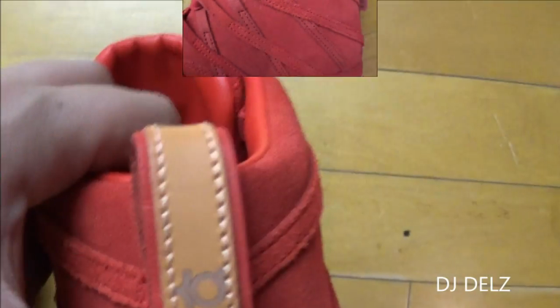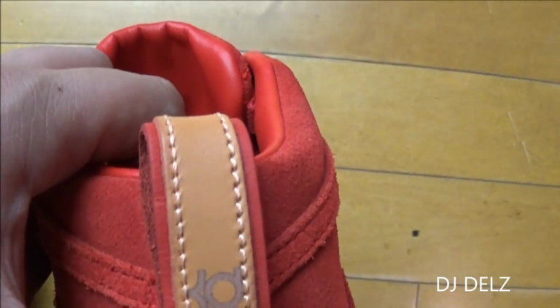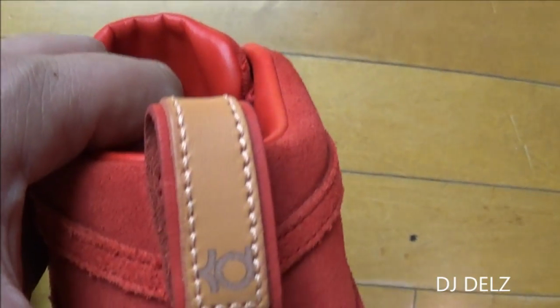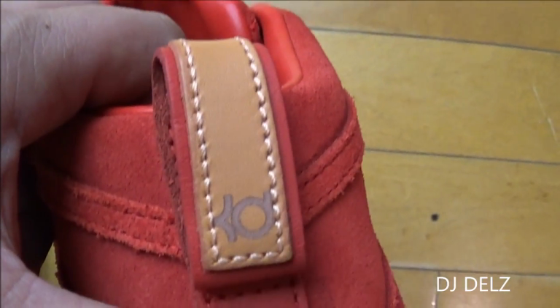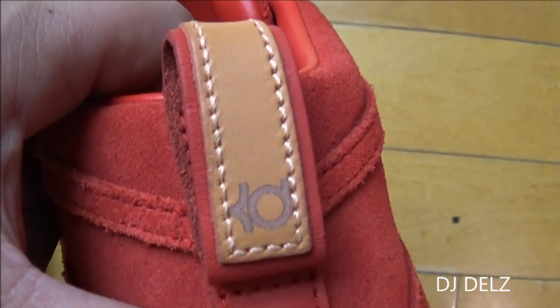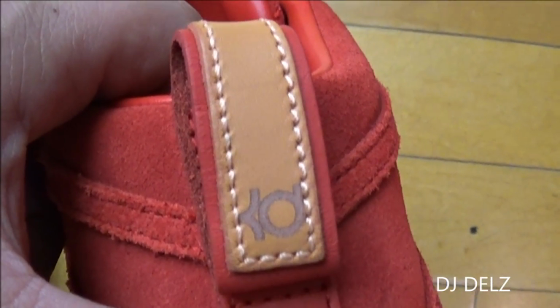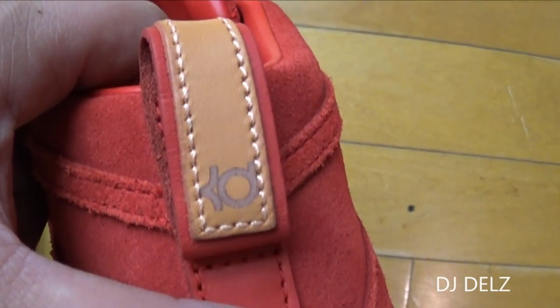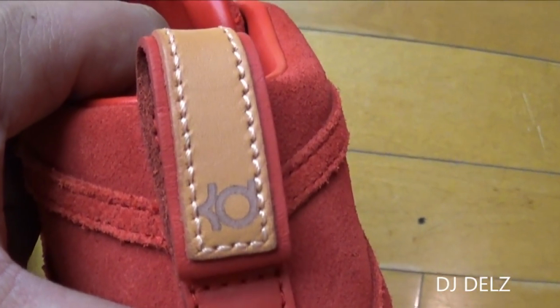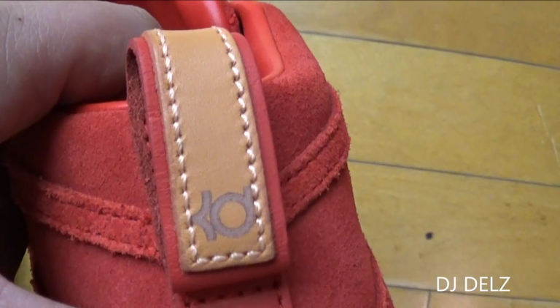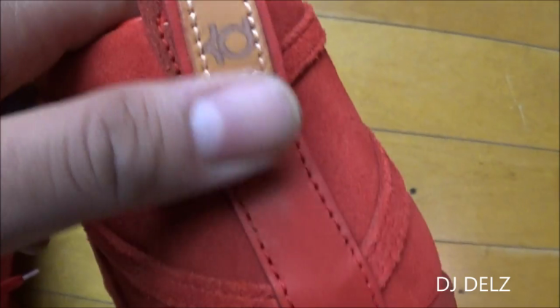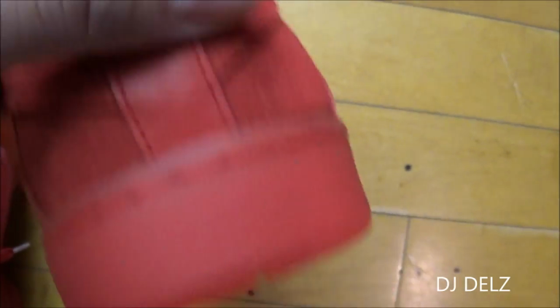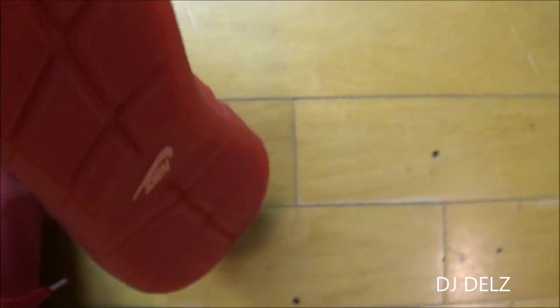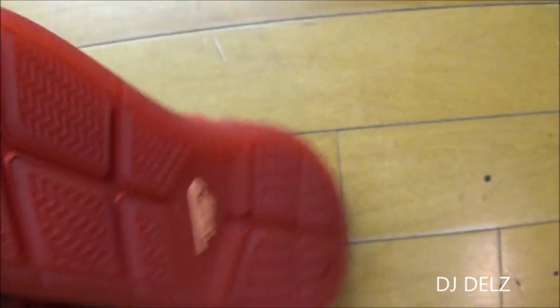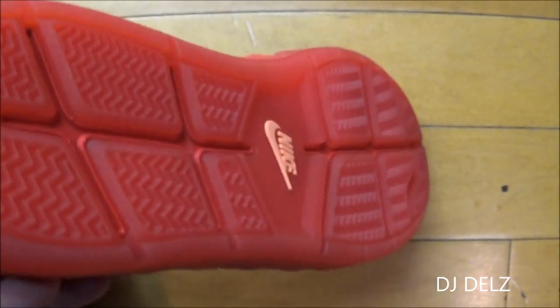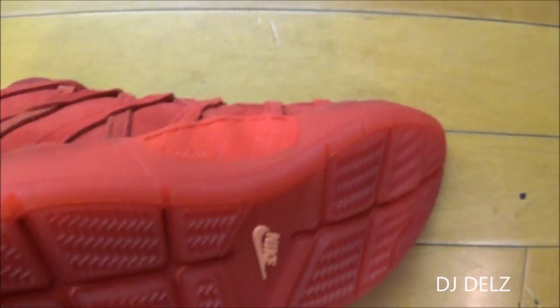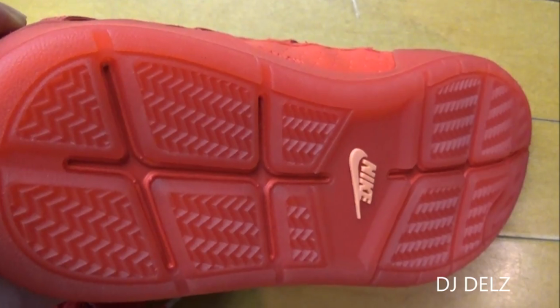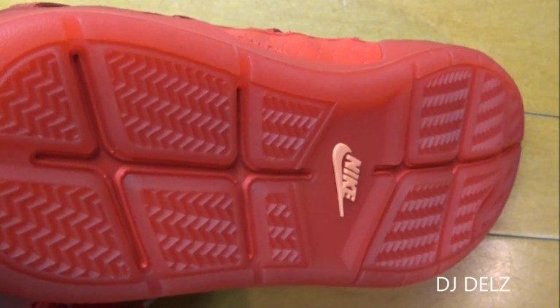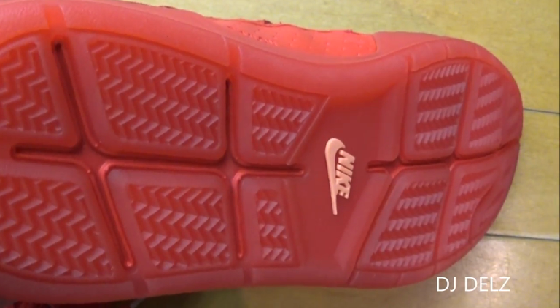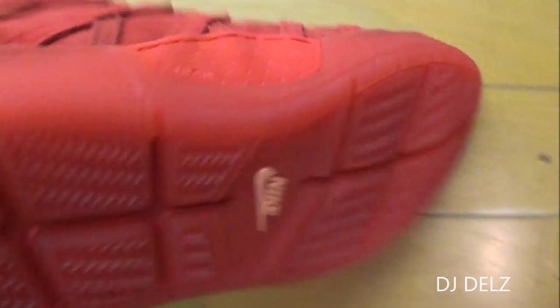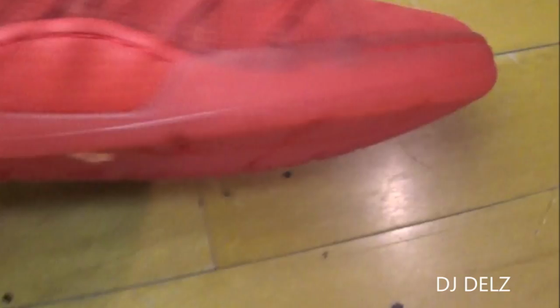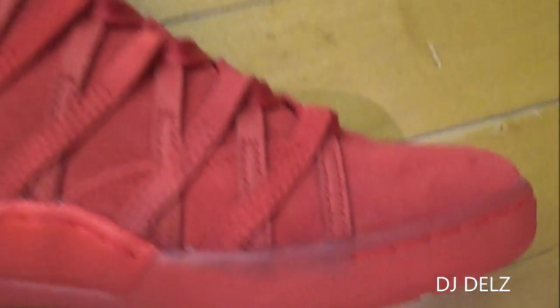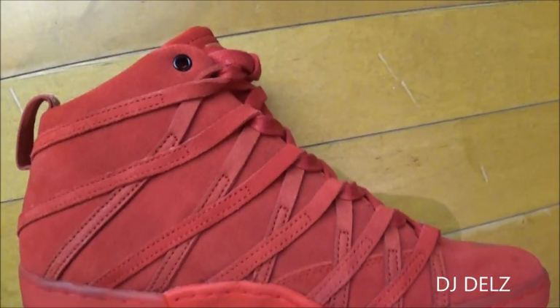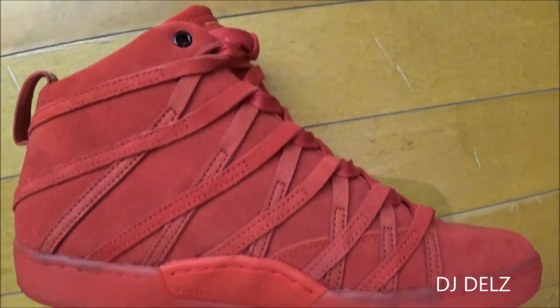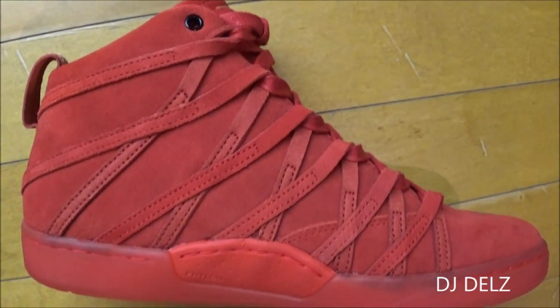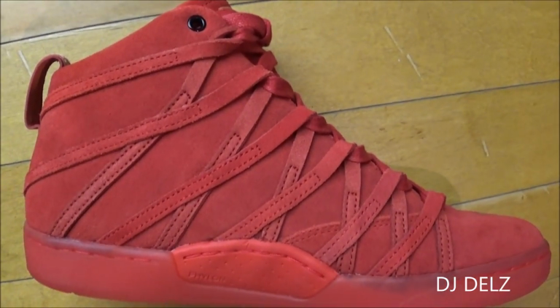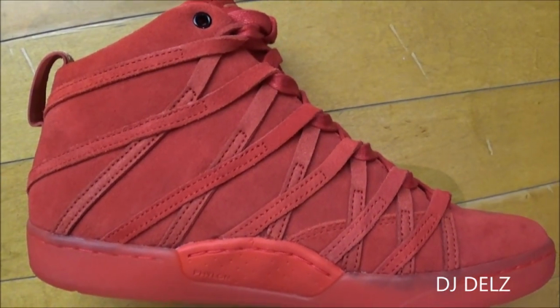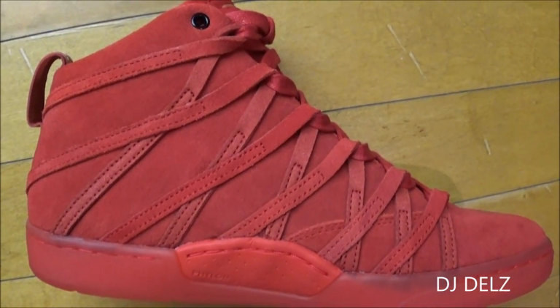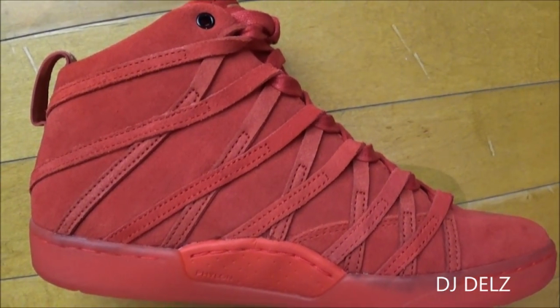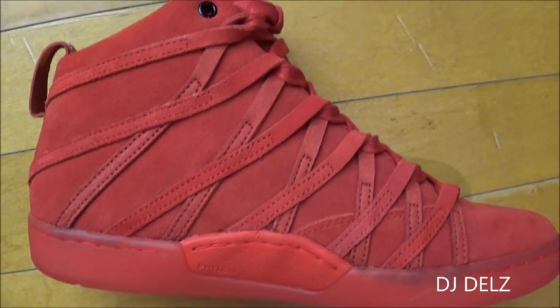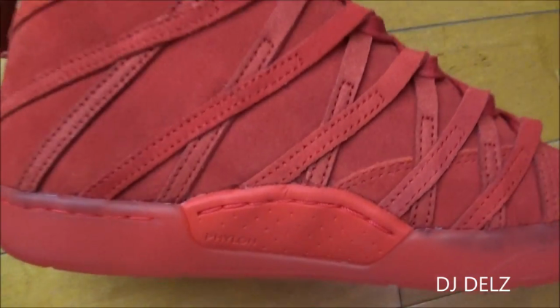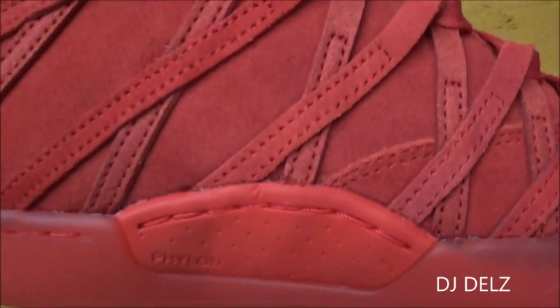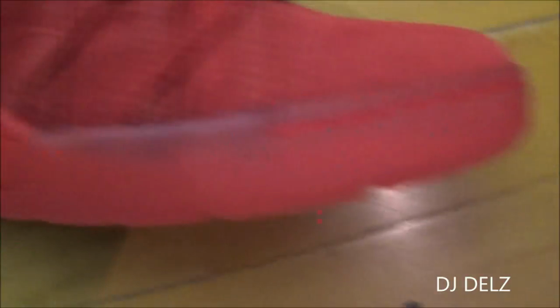Looking at the back, you got the pull strap. It's a little different than the other models. And then there's a look at the outsole real quick — check it out. Then here's a quick look at the medial side, just a quick overview of the shoe so you can see what it looks like.